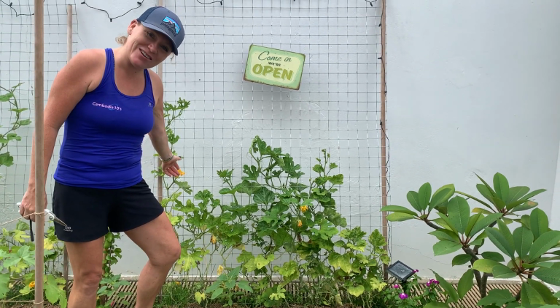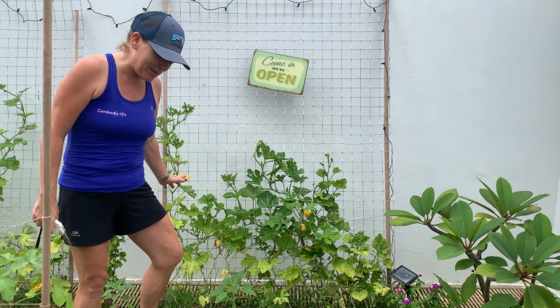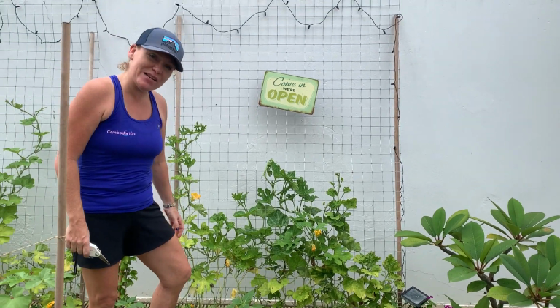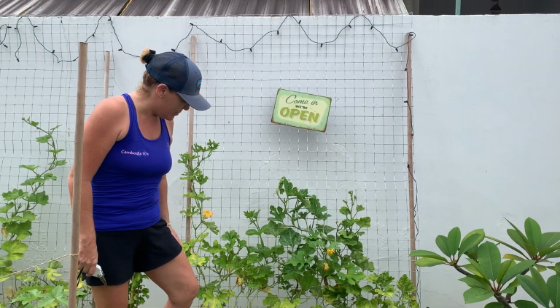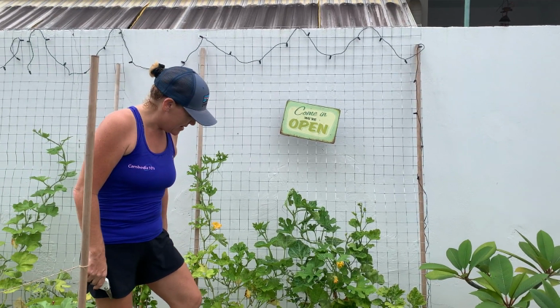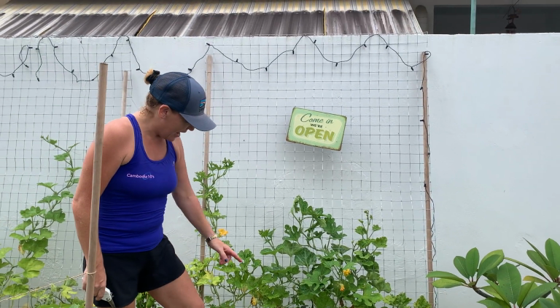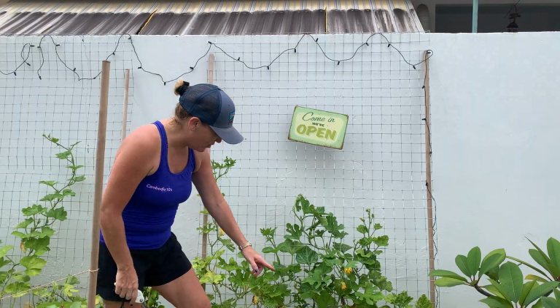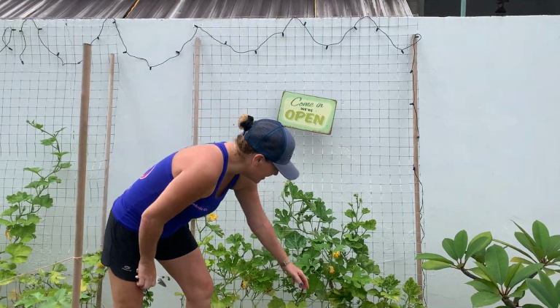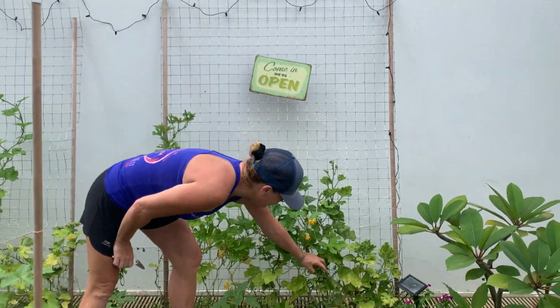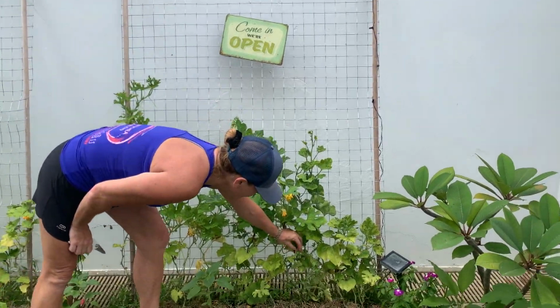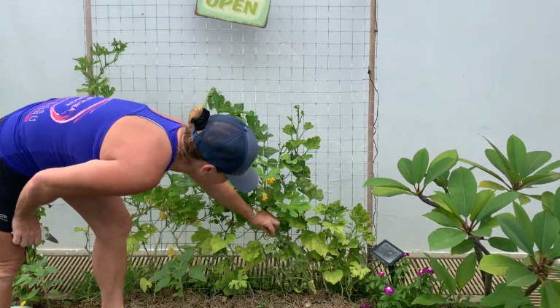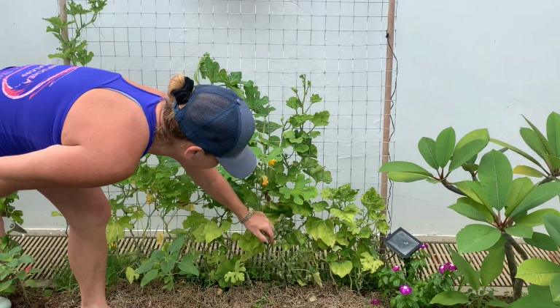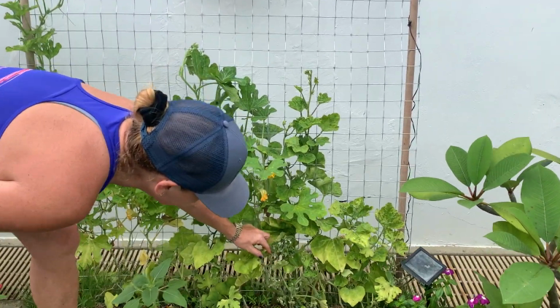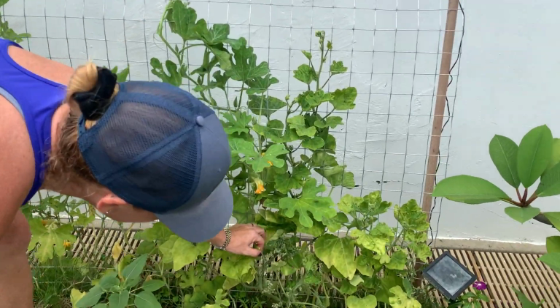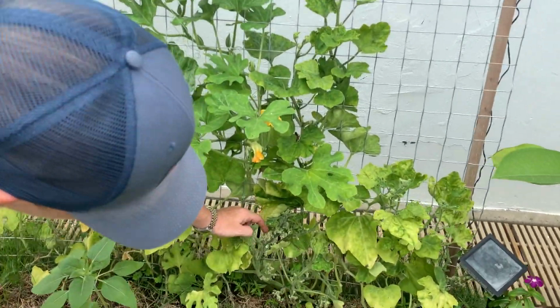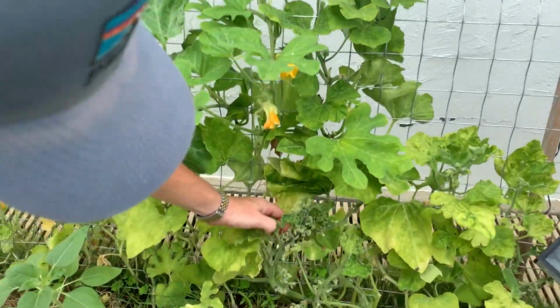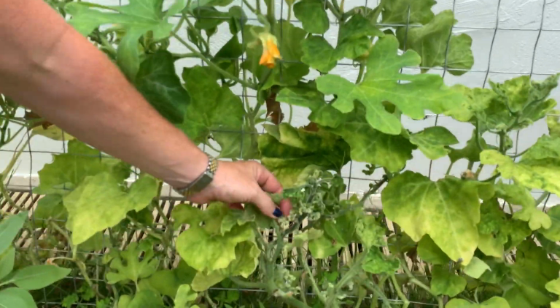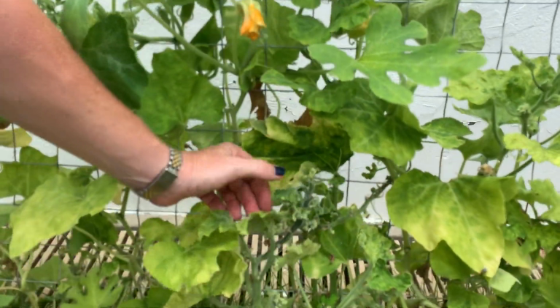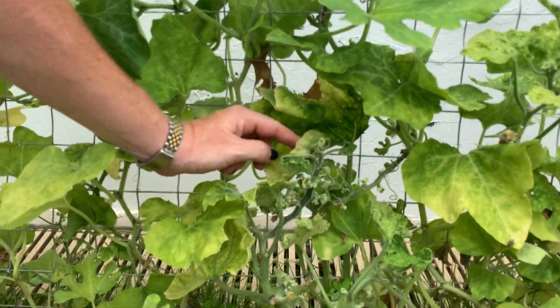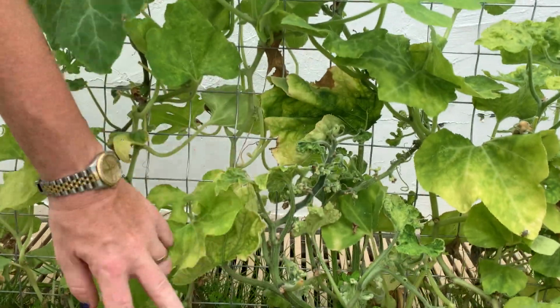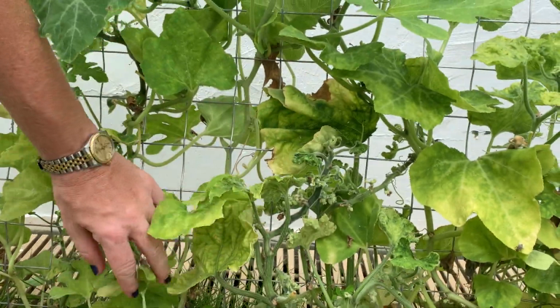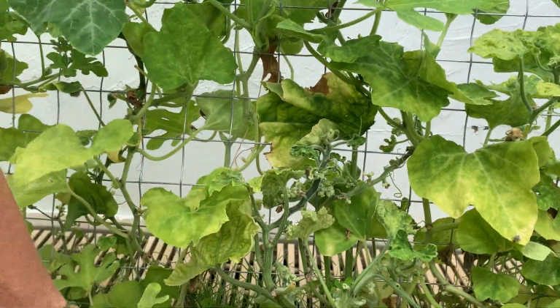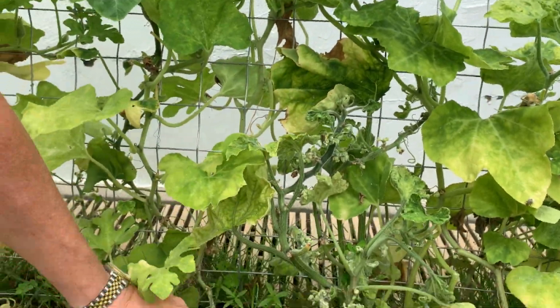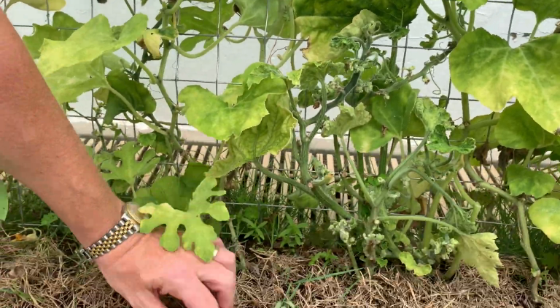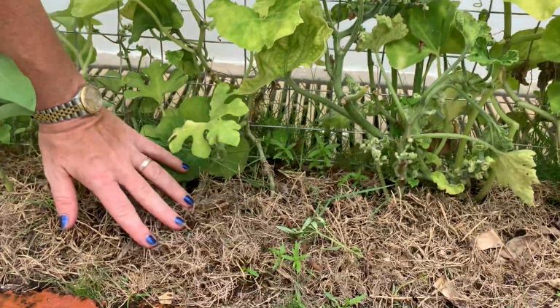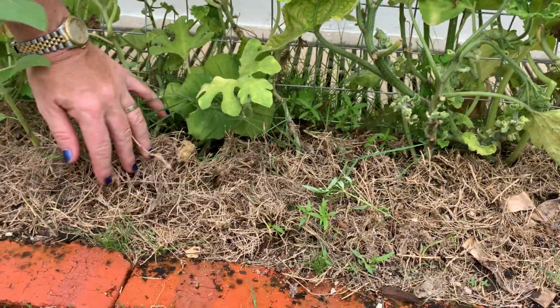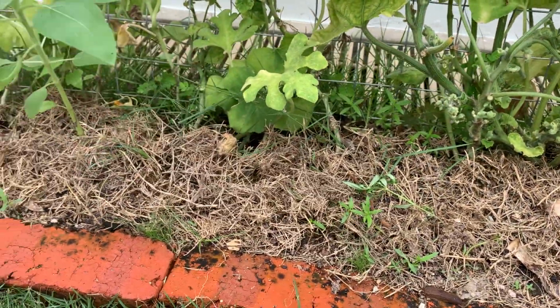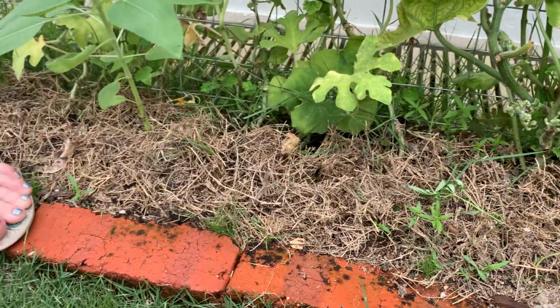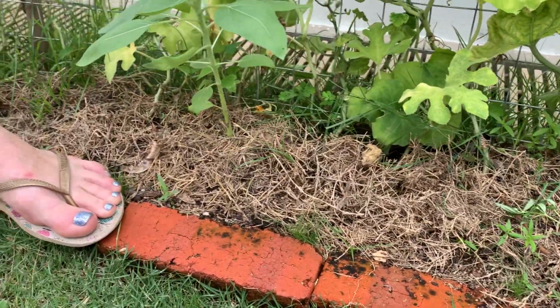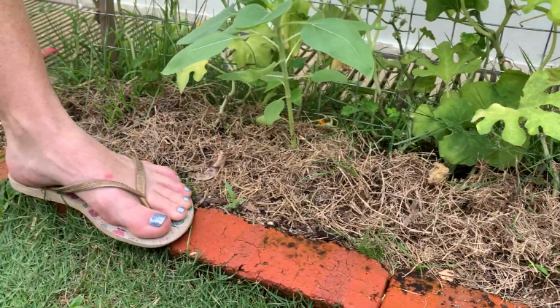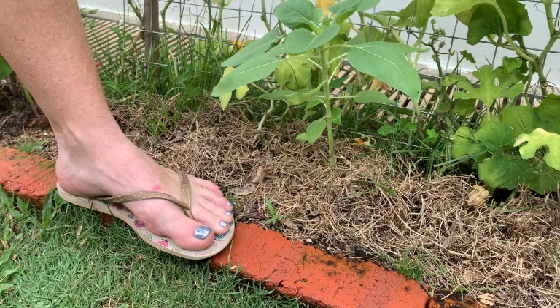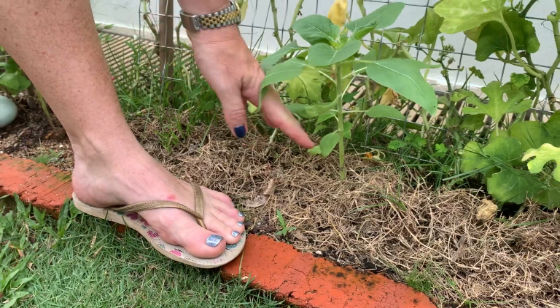There are loads of pollinators in the garden and it's making me really, really happy. If you have a look down here you can see how the plant is developing. I love it. Here's my mulch that I use from my old leaves.